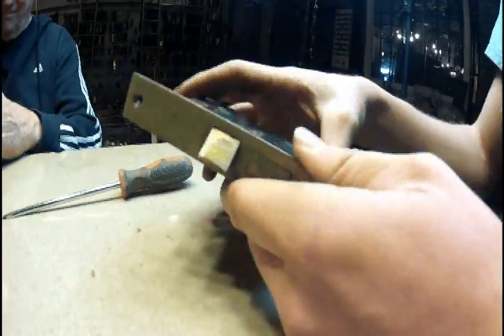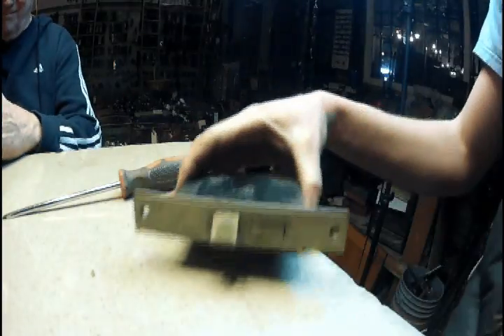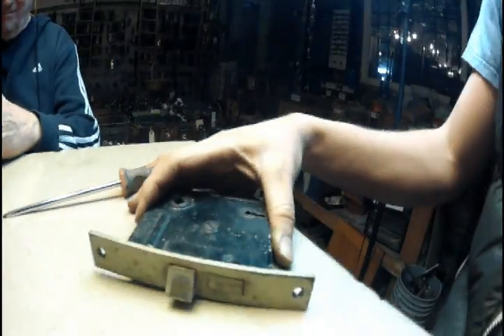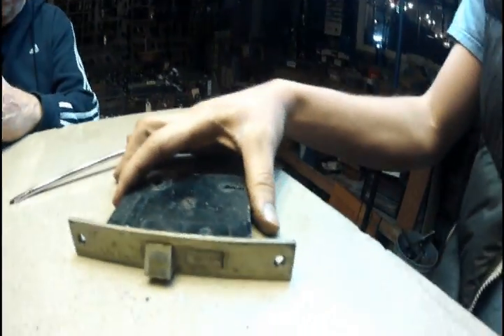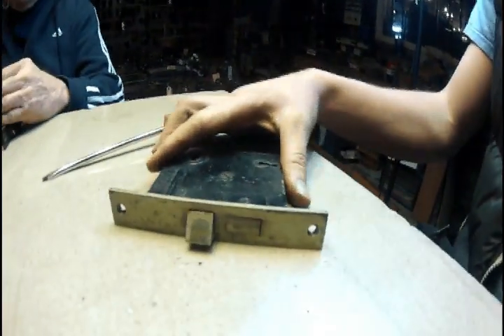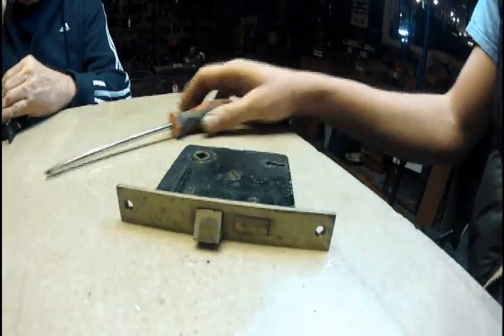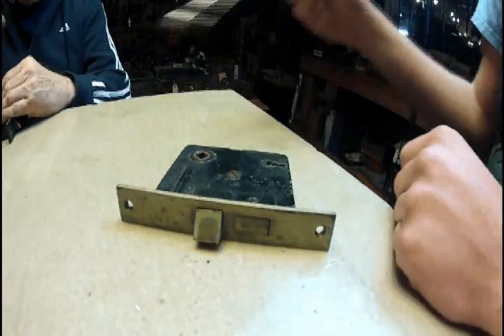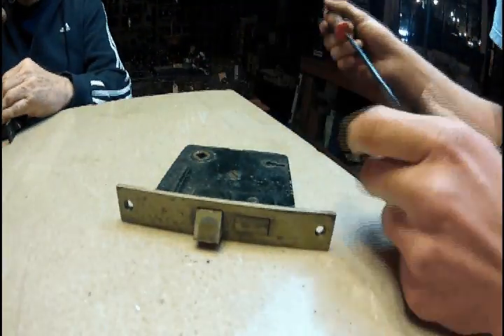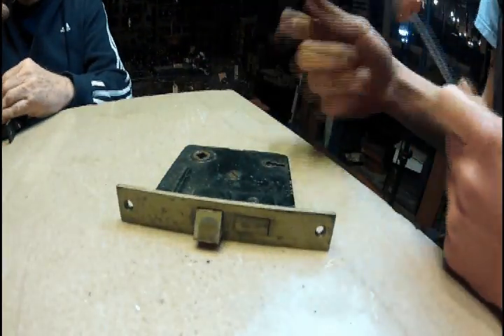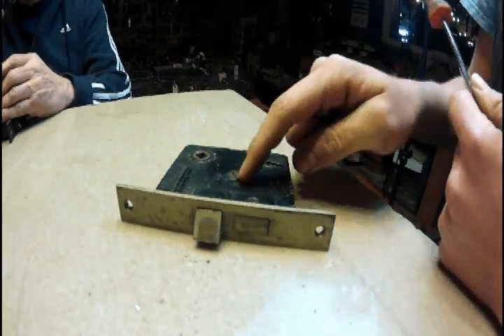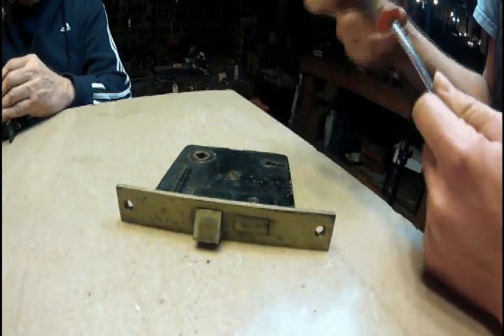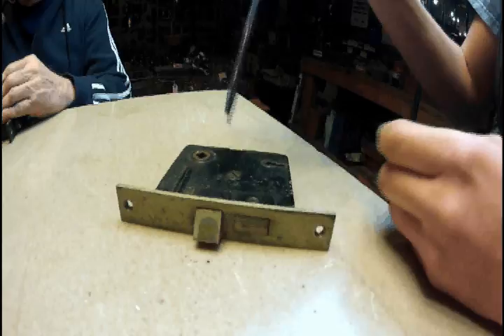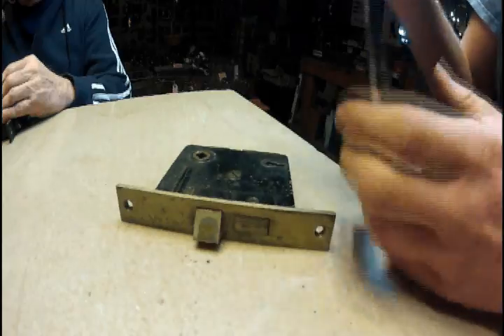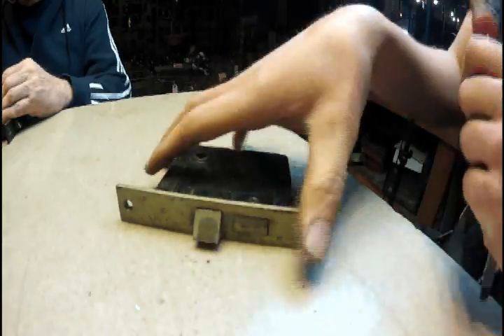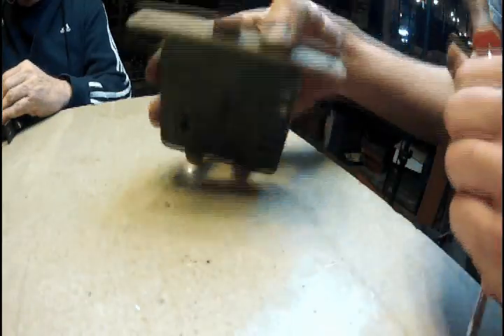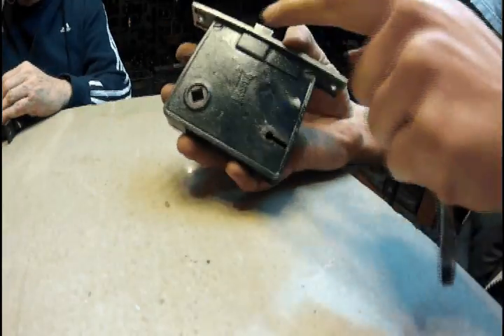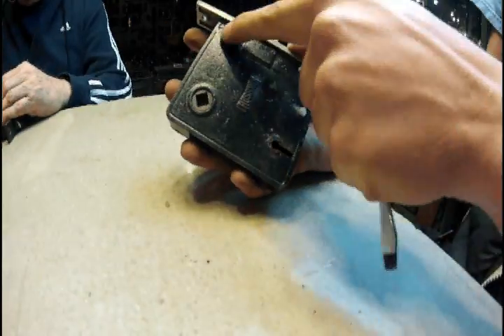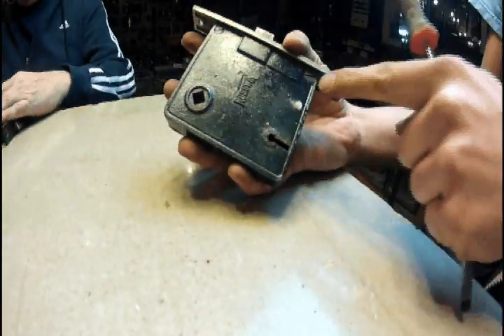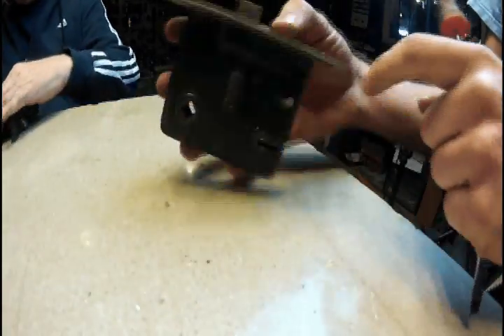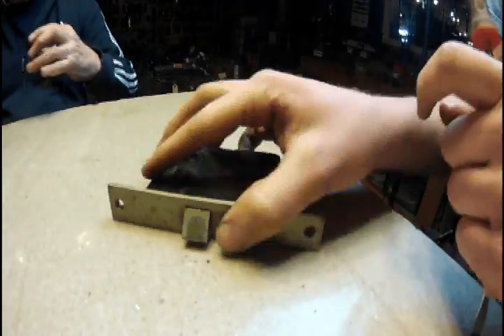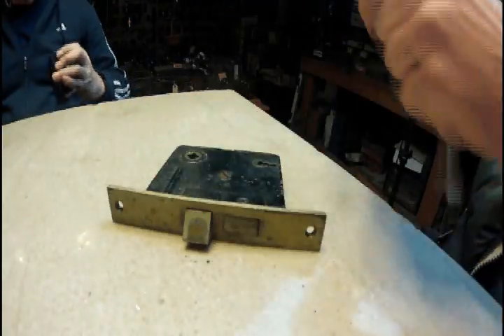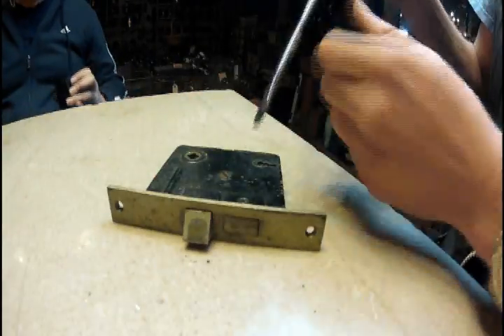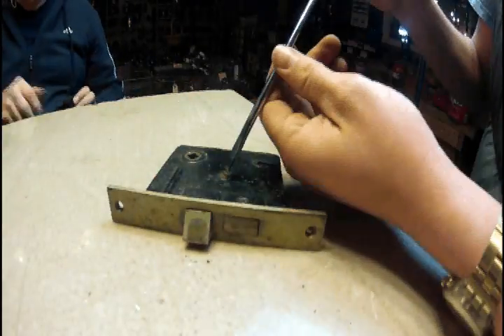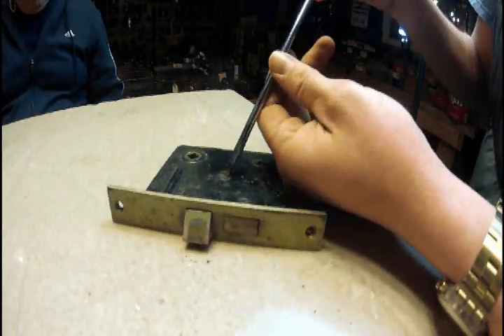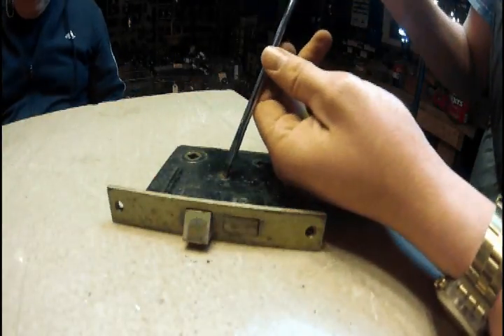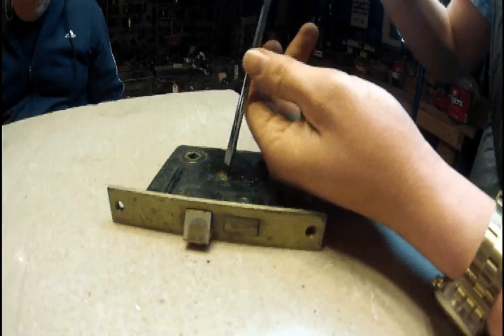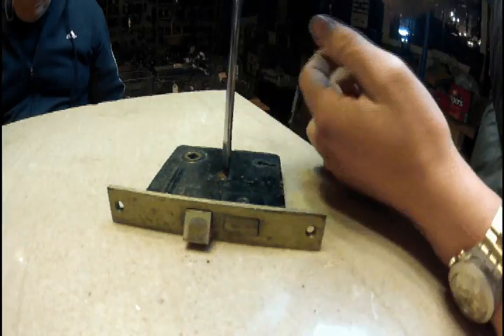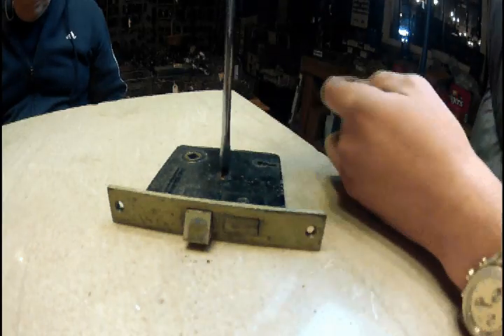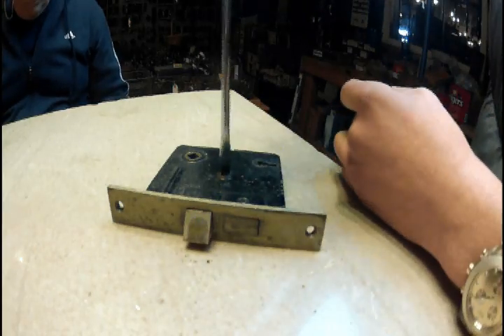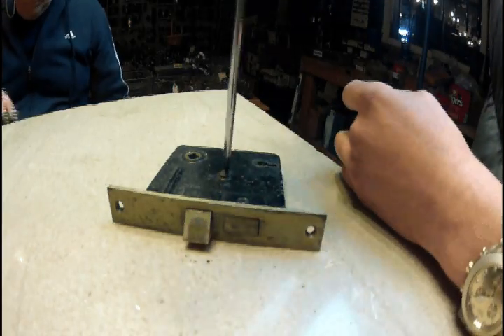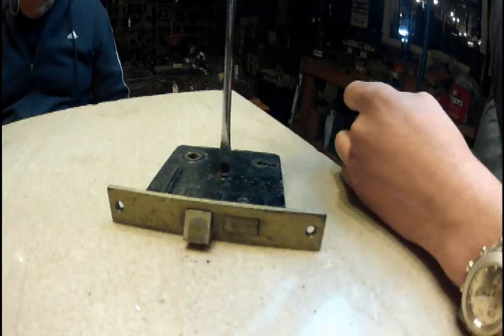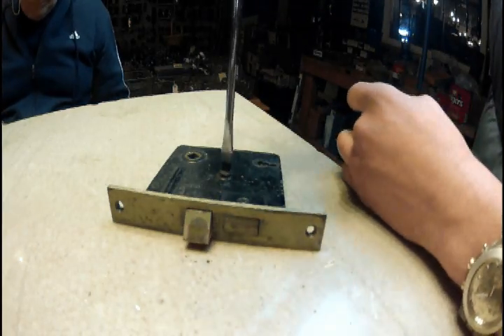It's really simple. This is all you have to do: remove this screw — do not remove these screws. It'll save you time to just remove this one screw in the center here.